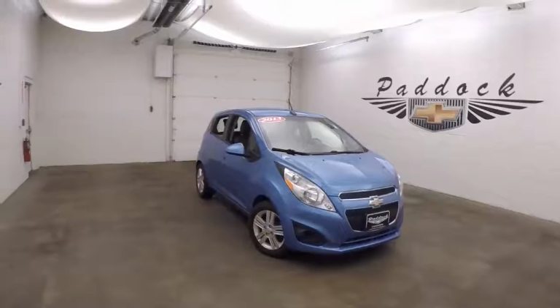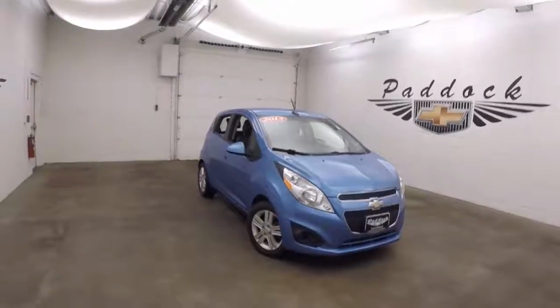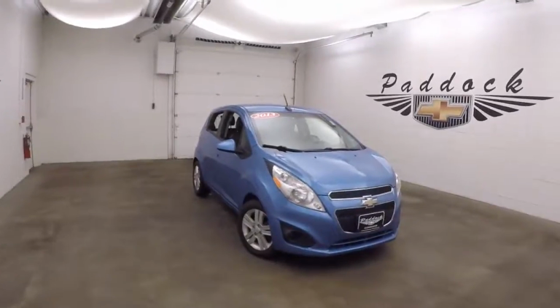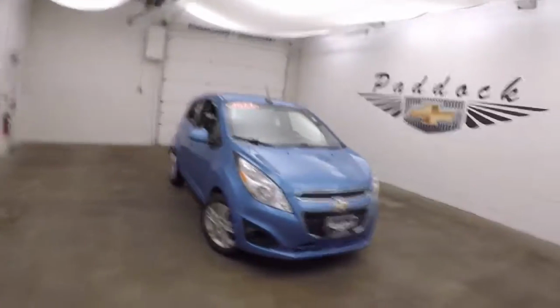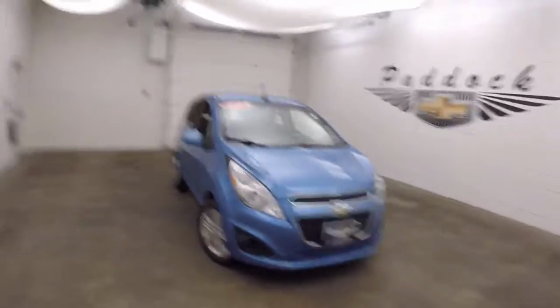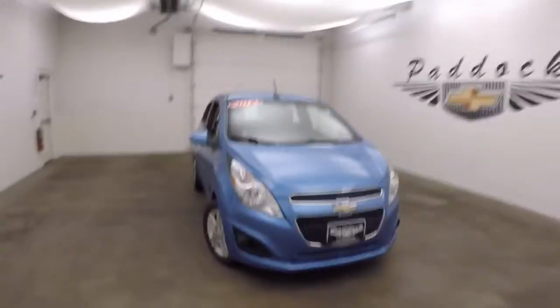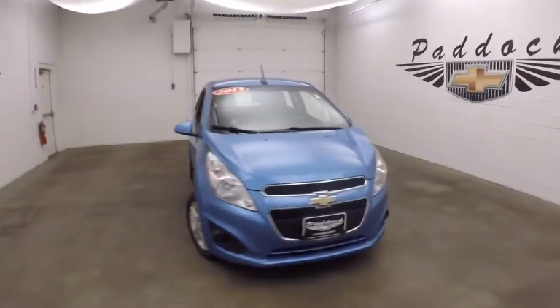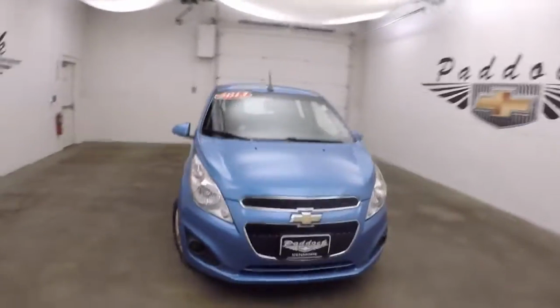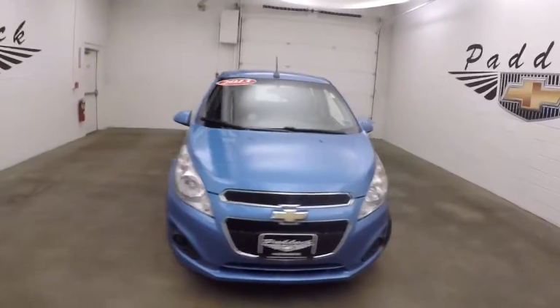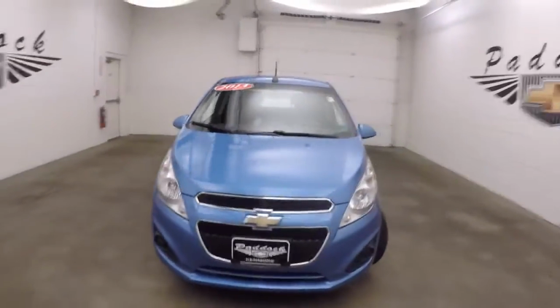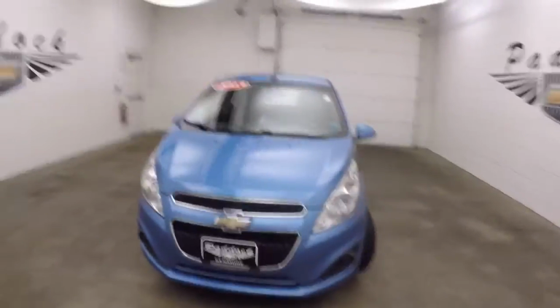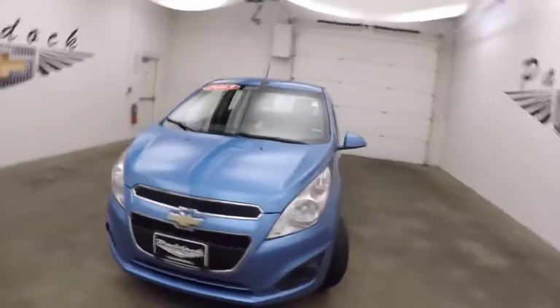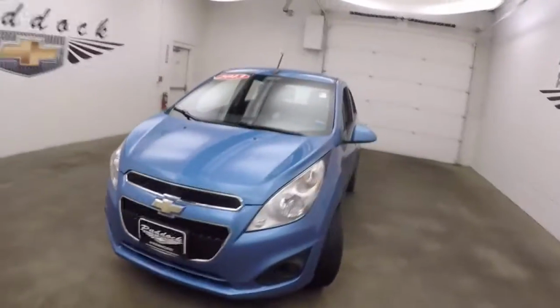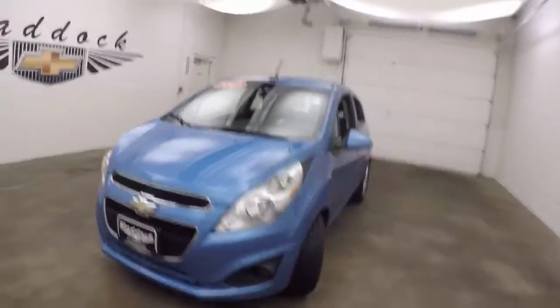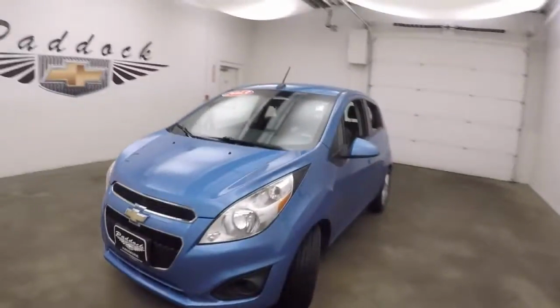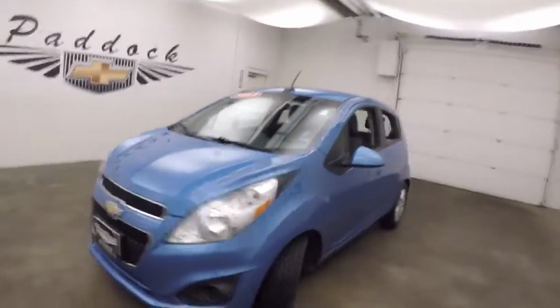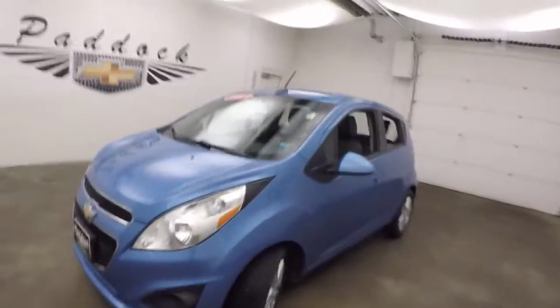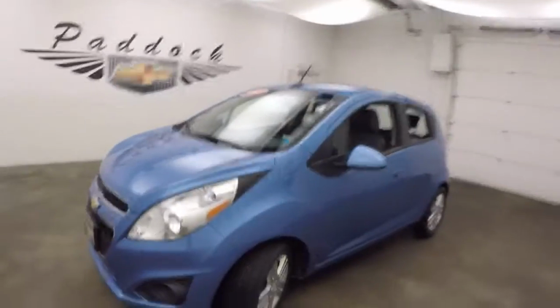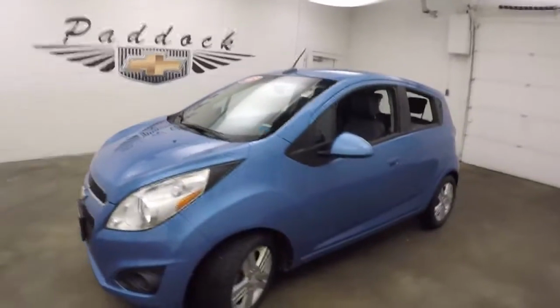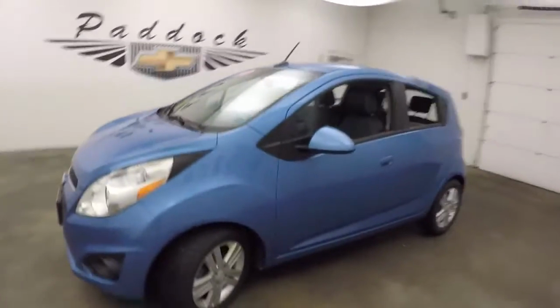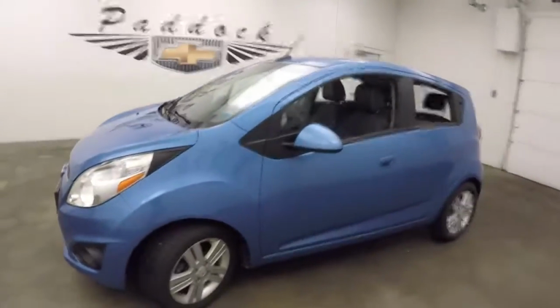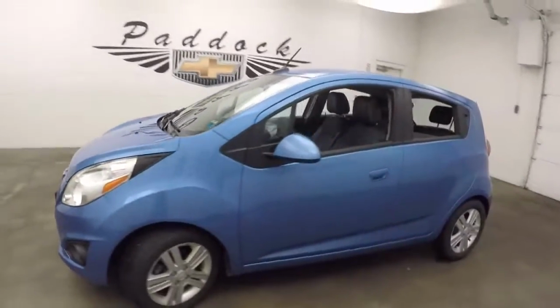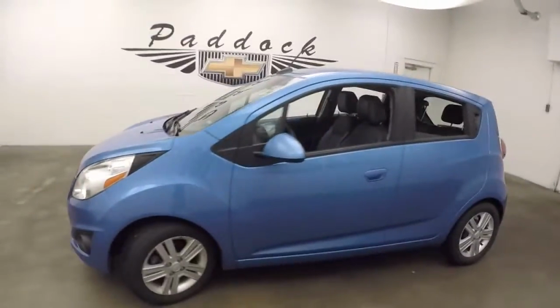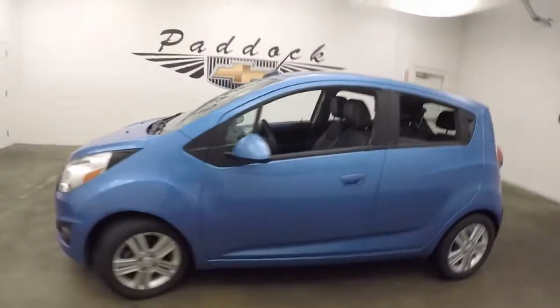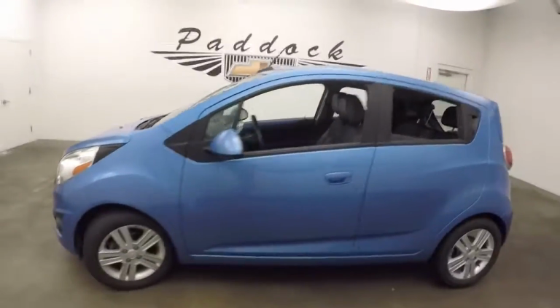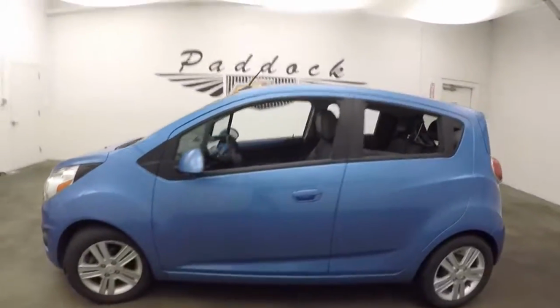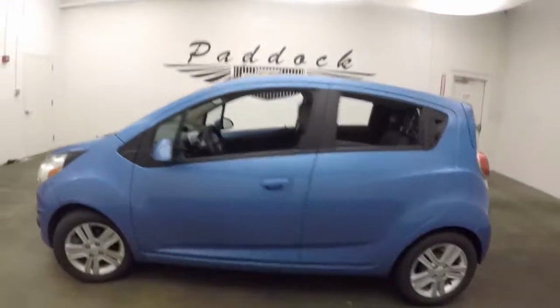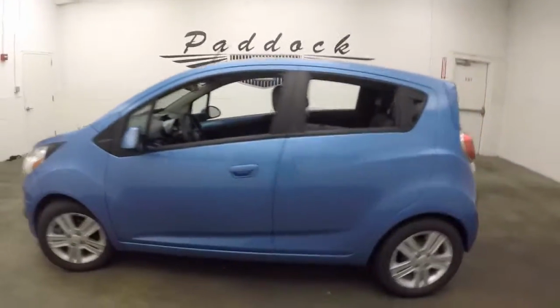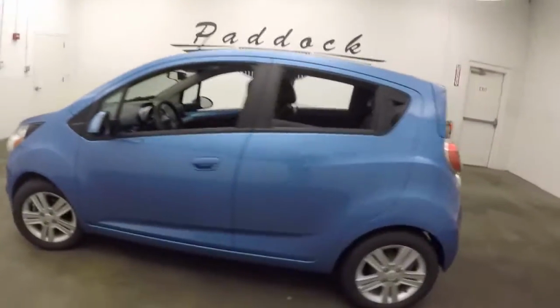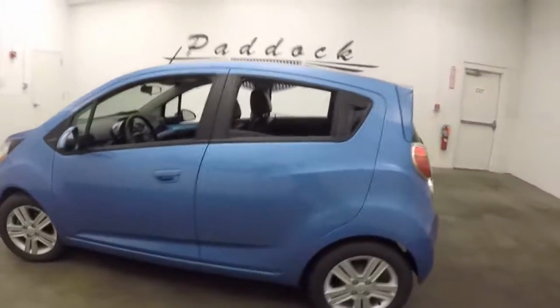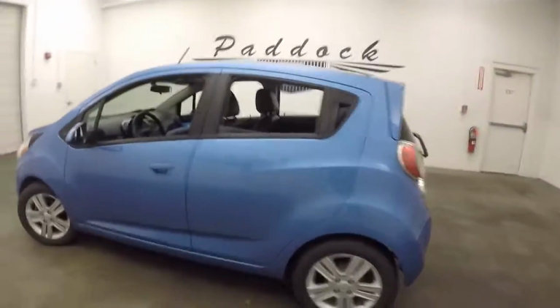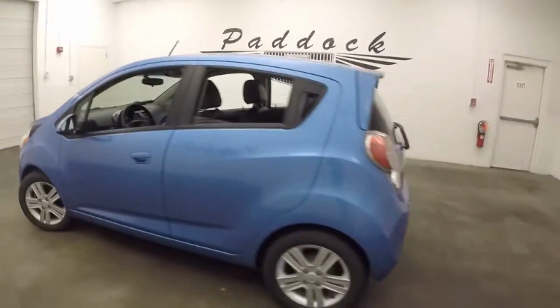This is a 2013 Chevy Spark, a nice blue color, paint's in great shape. It's a nice little car.